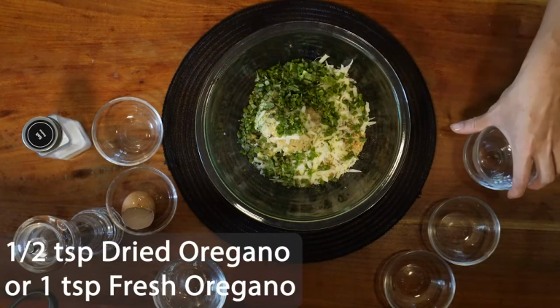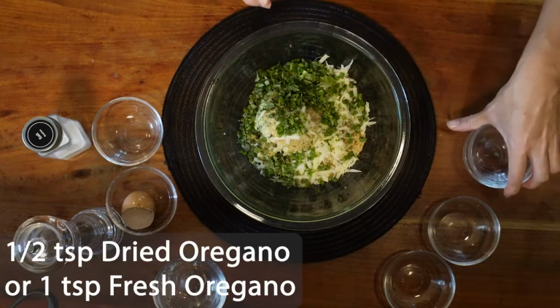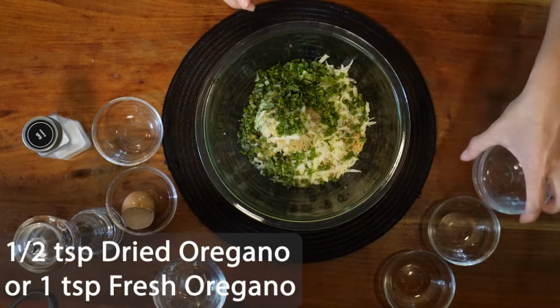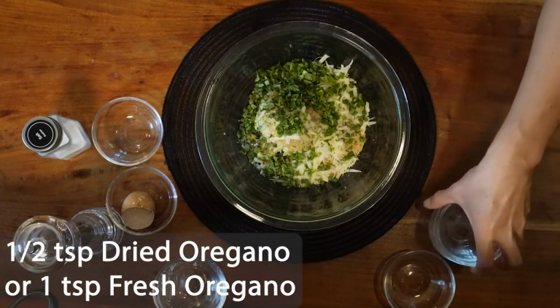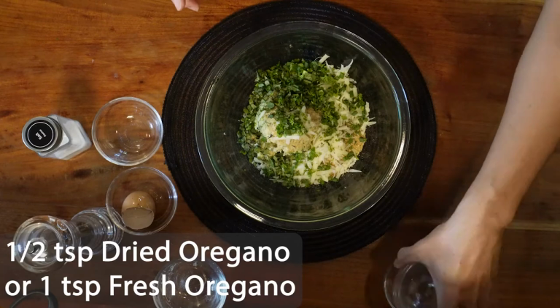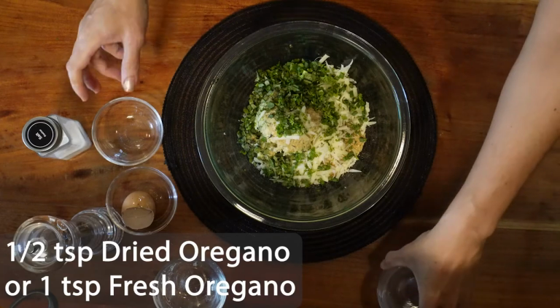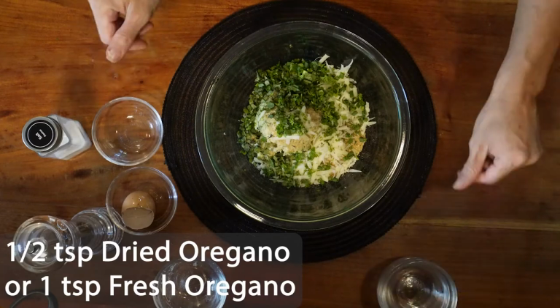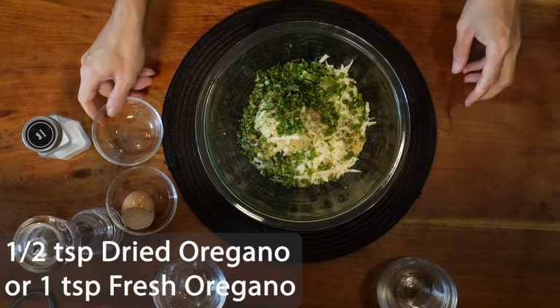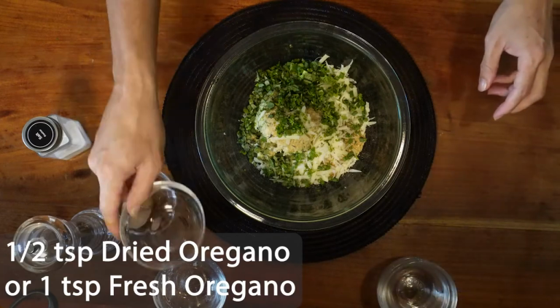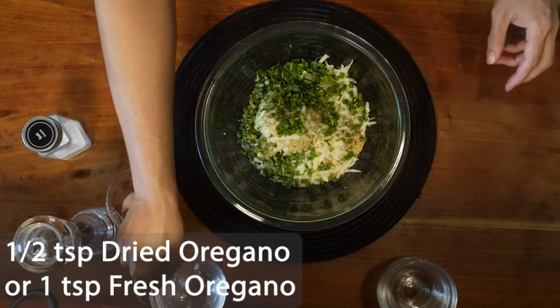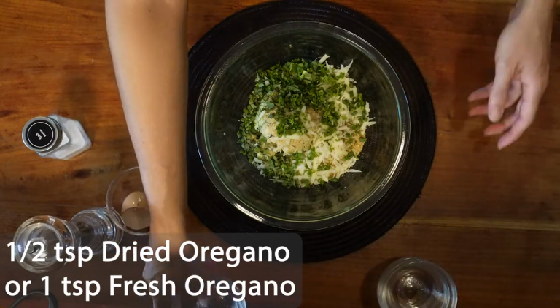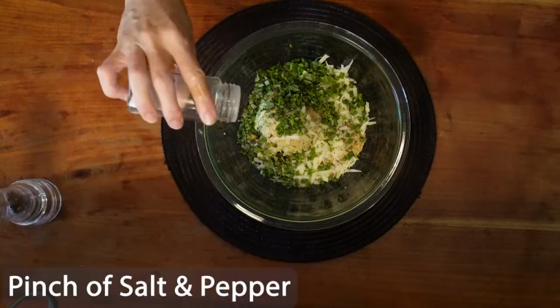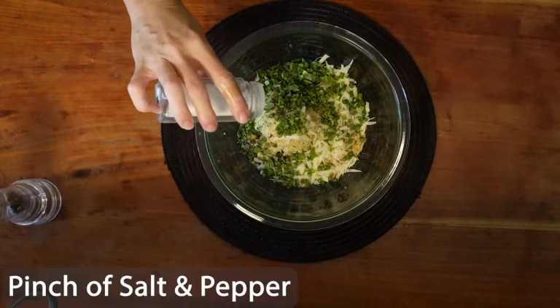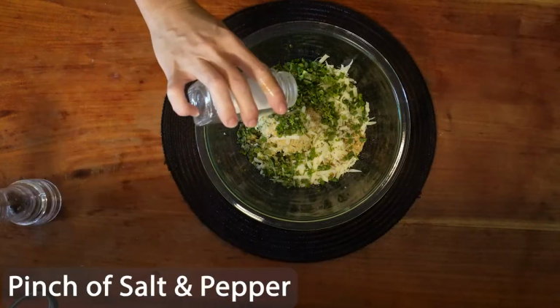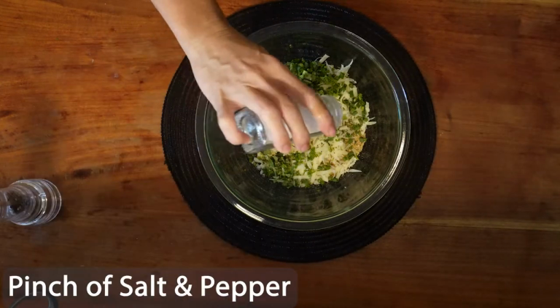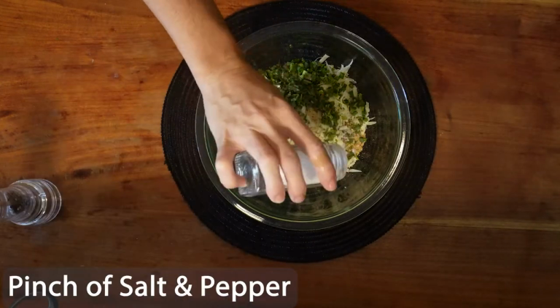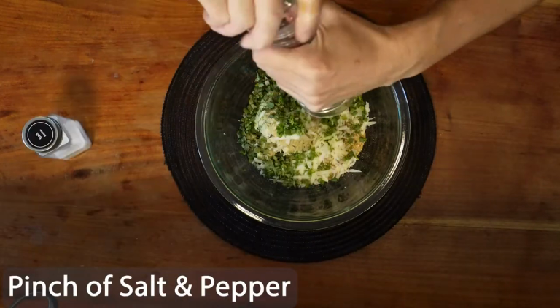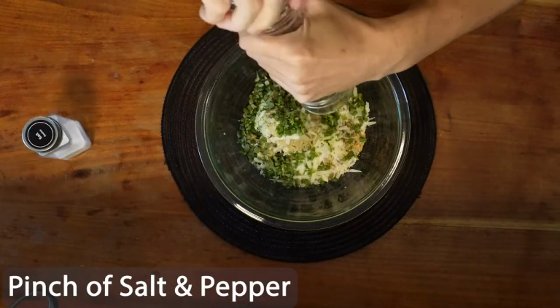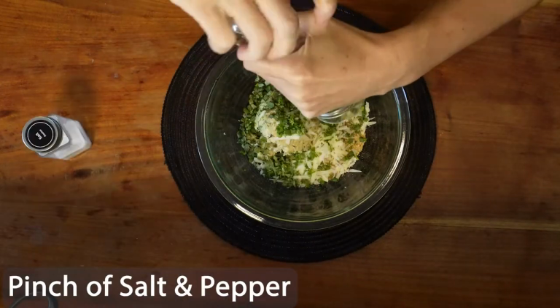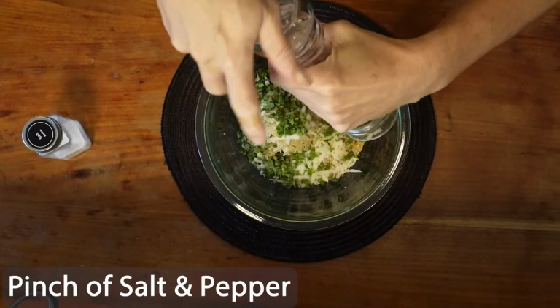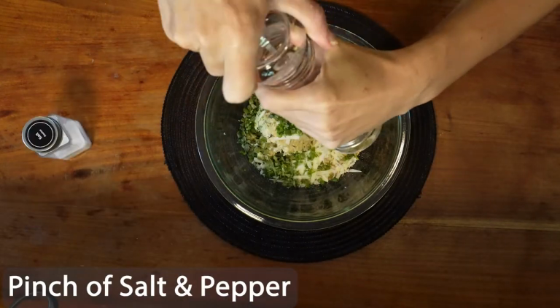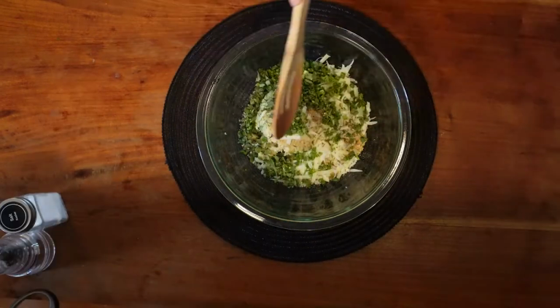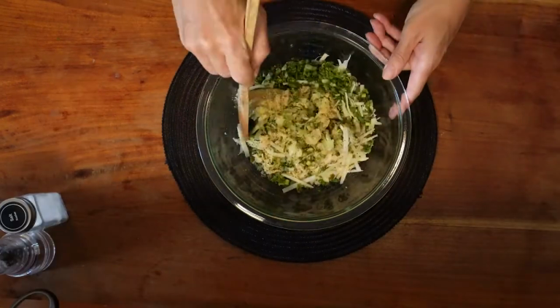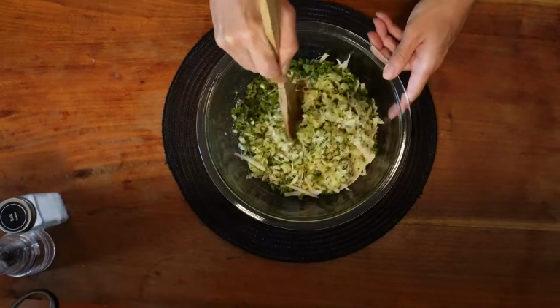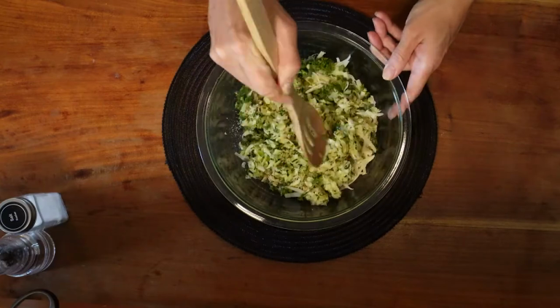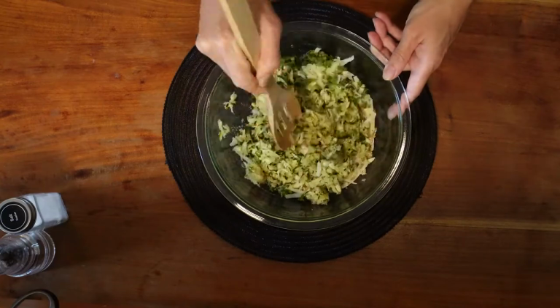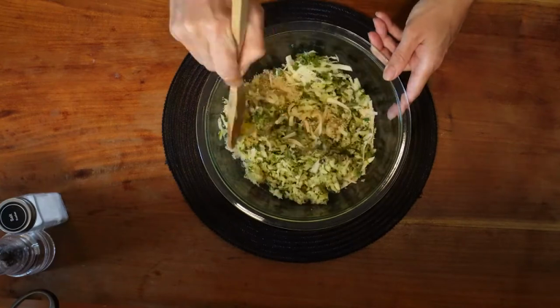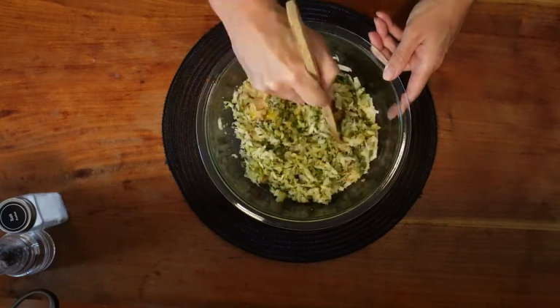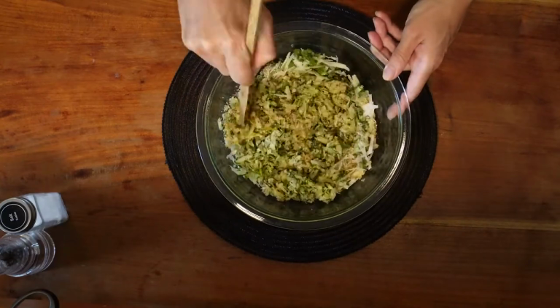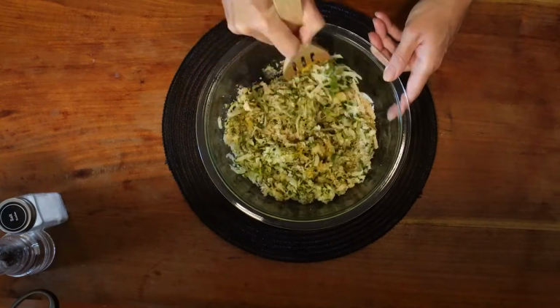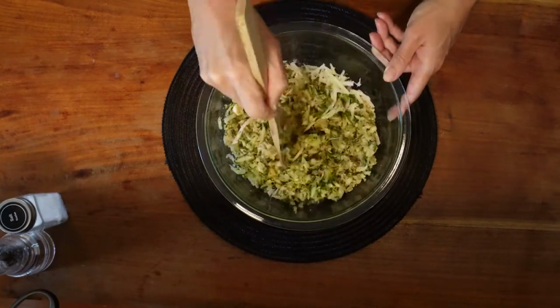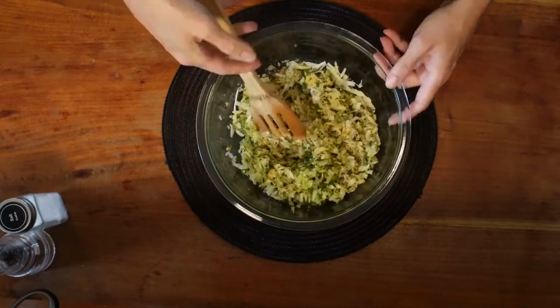If you have fresh oregano, use about 1 teaspoon. Add a pinch of salt and pepper. Combine all the ingredients until mixed very well.